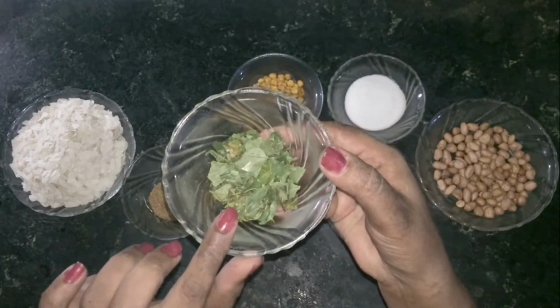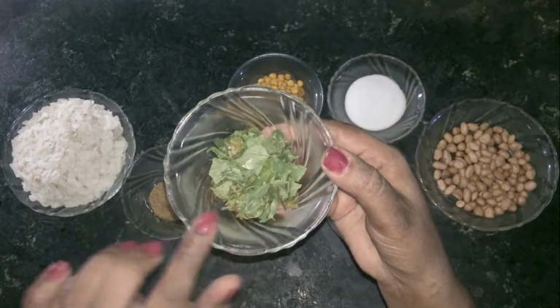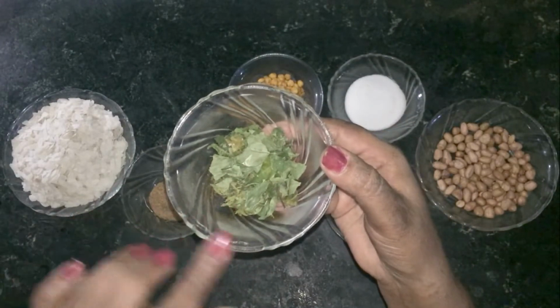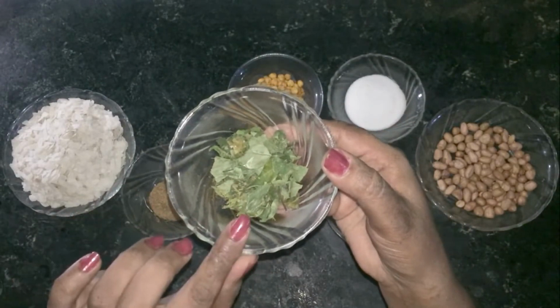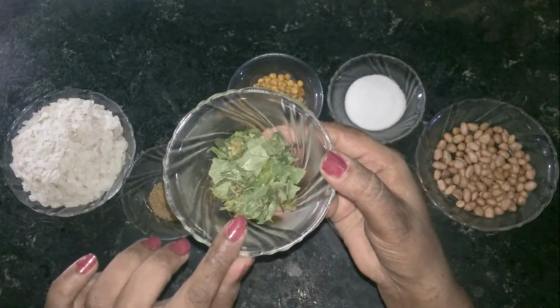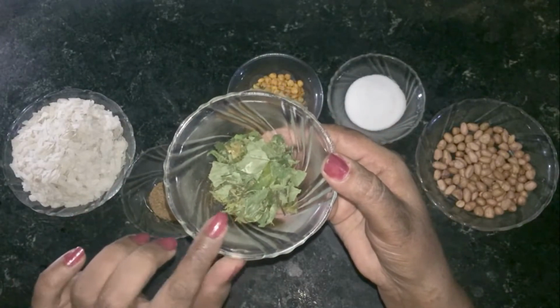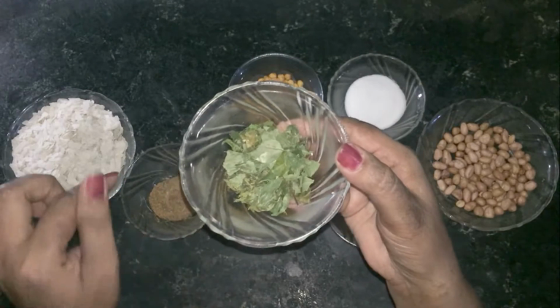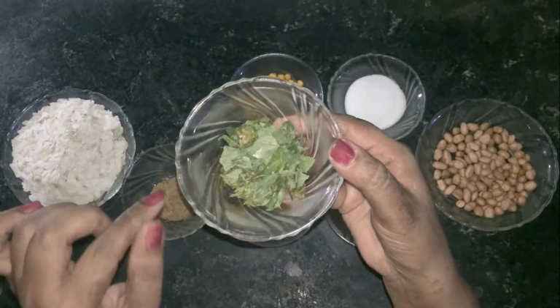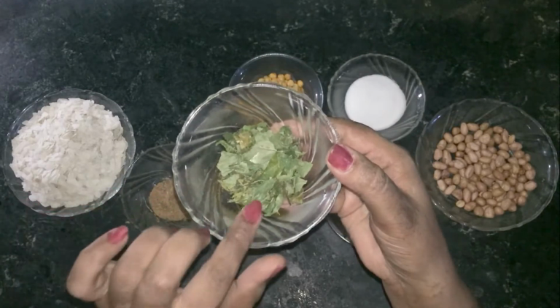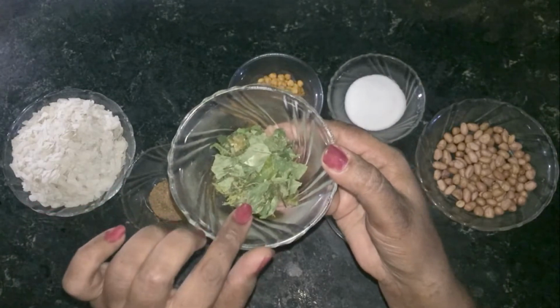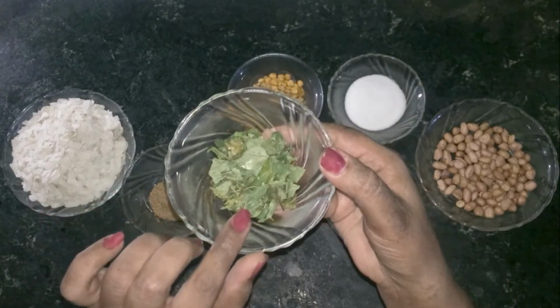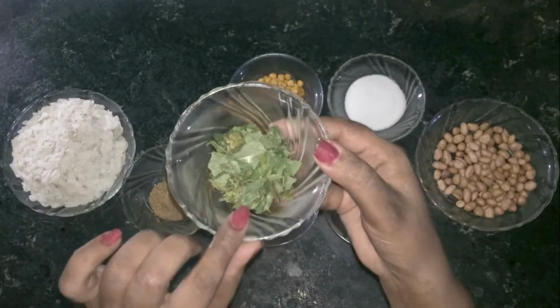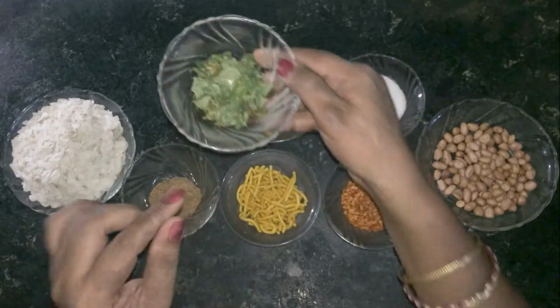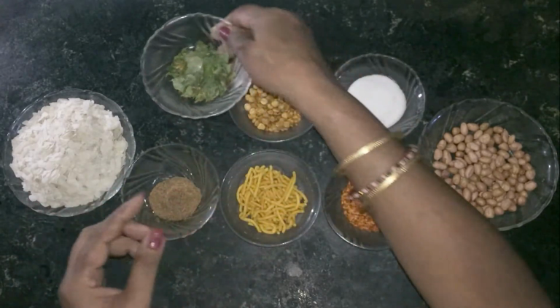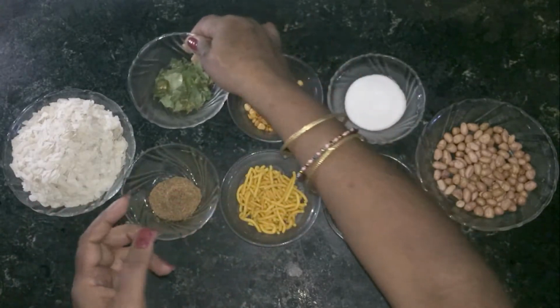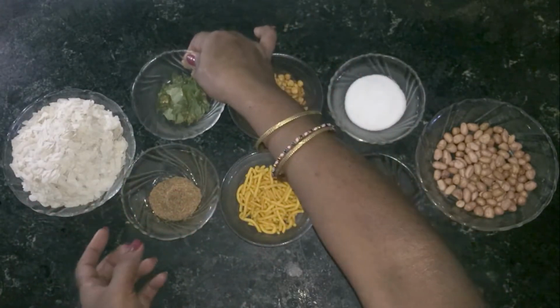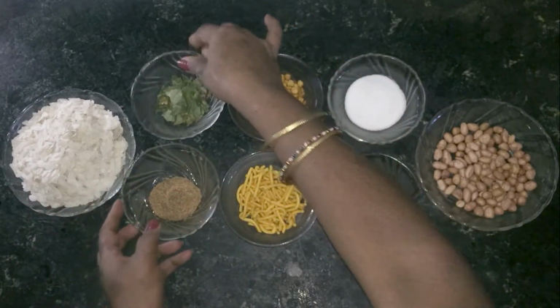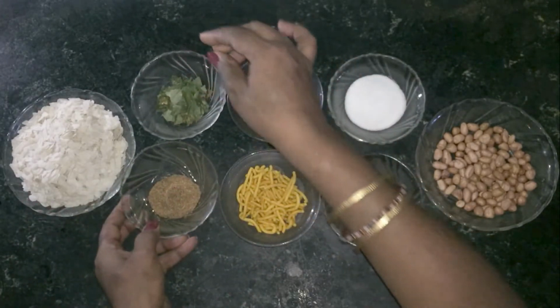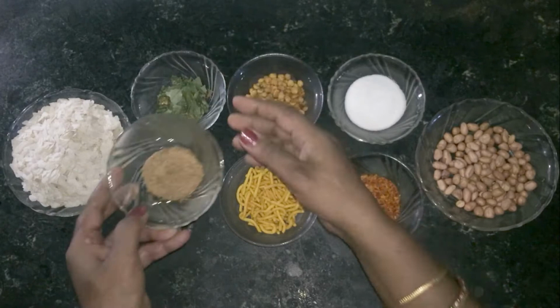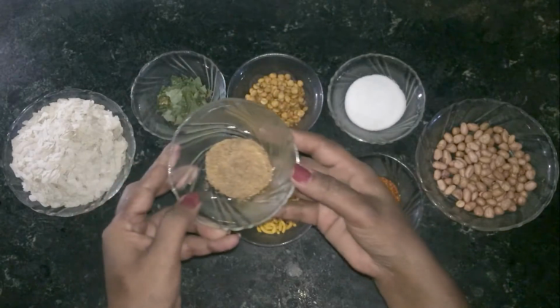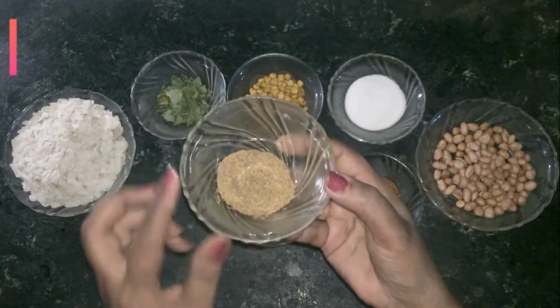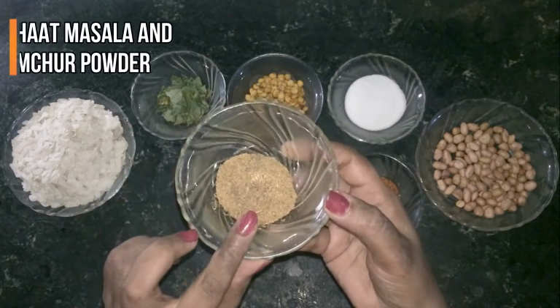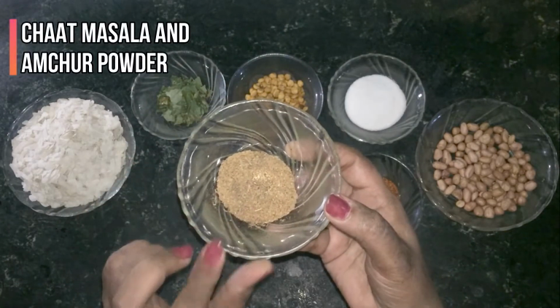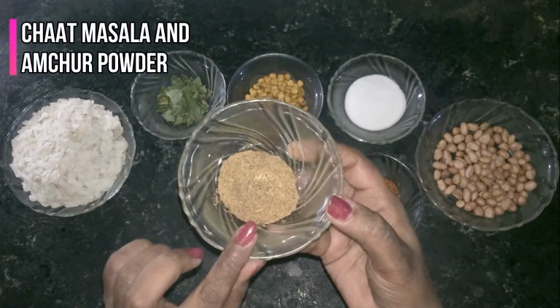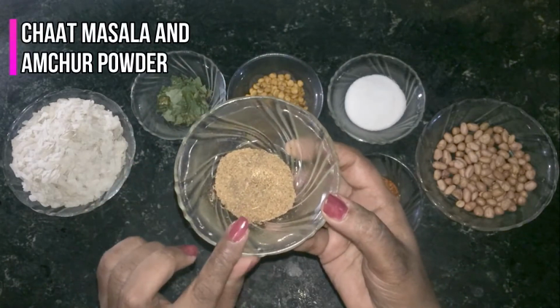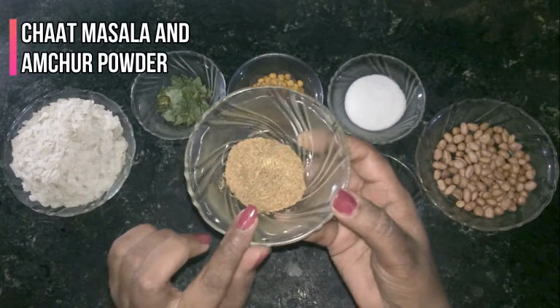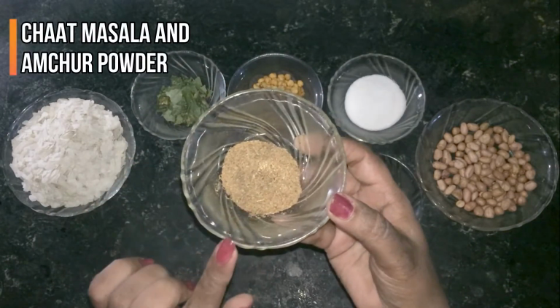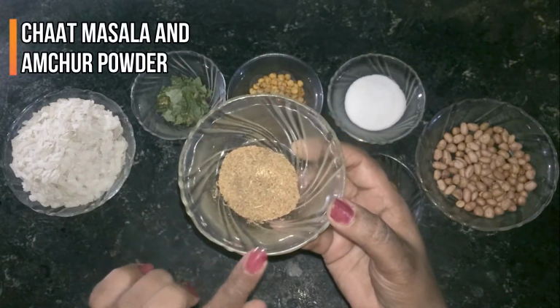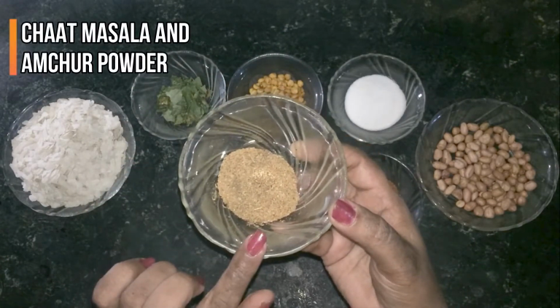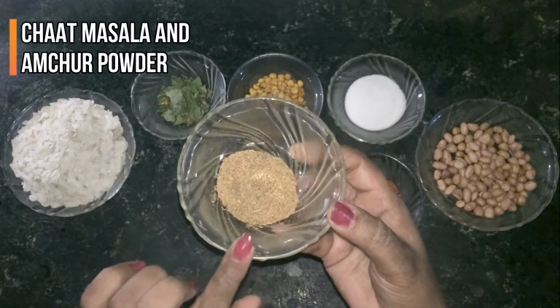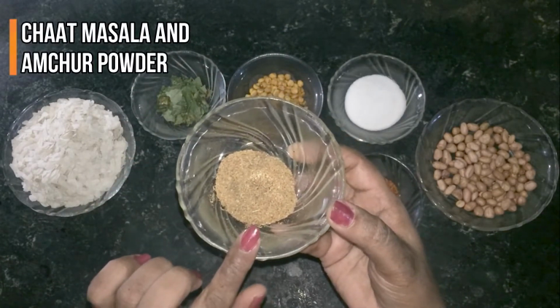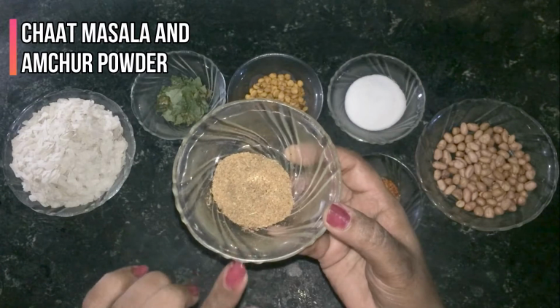When we fry it, we can fry it fresh as well. I have mixed some salt and some powder together.